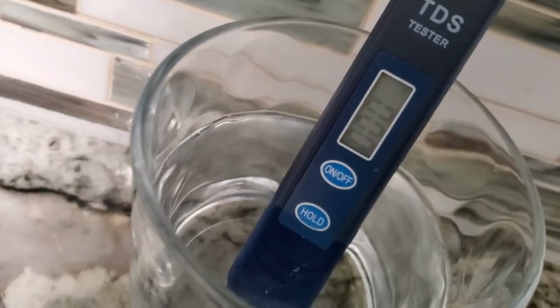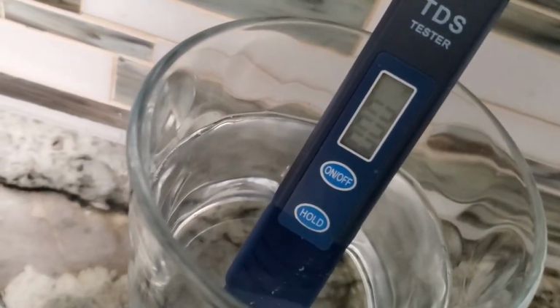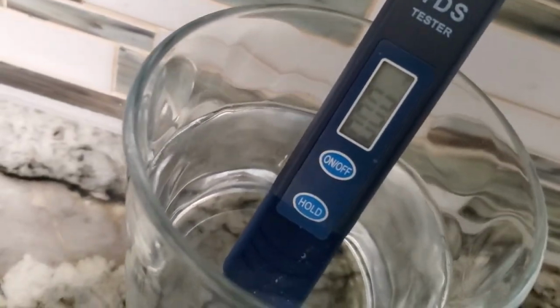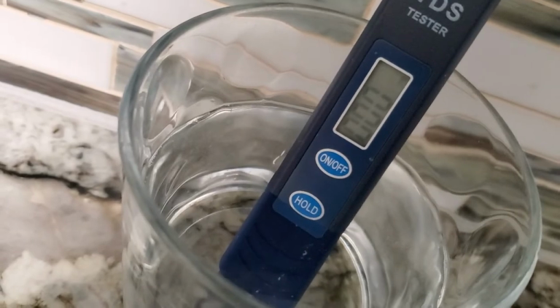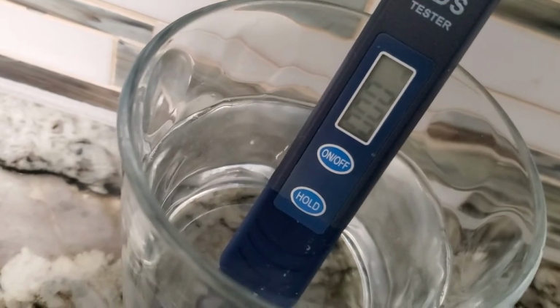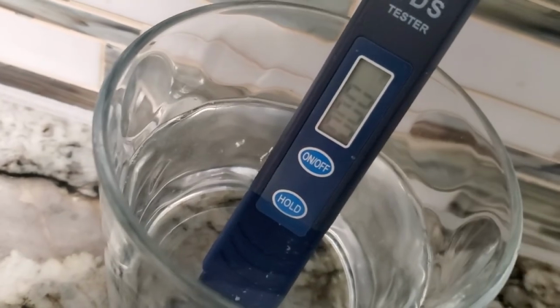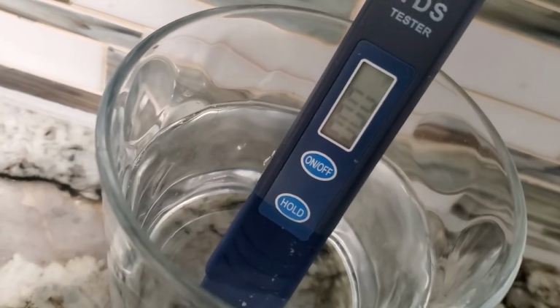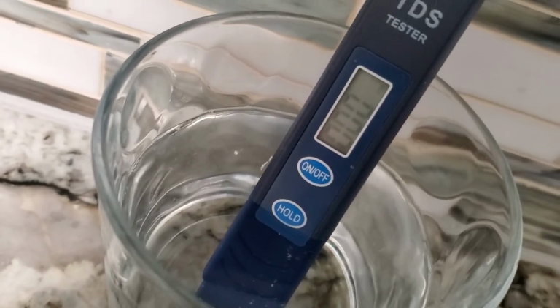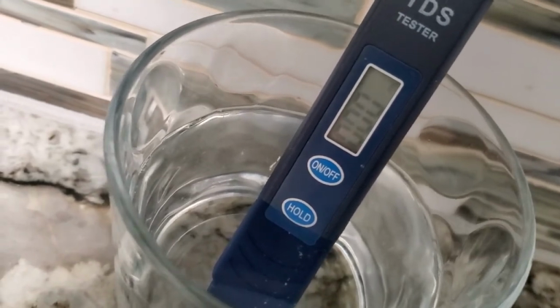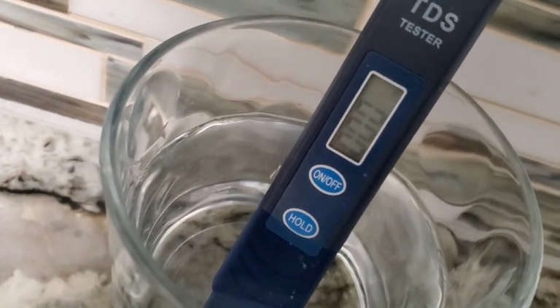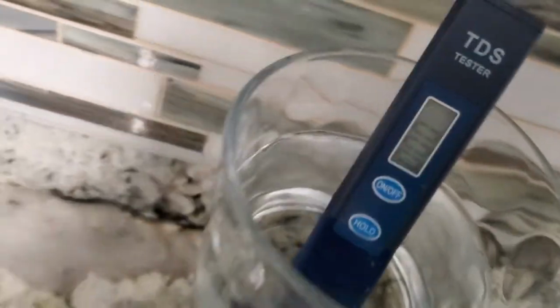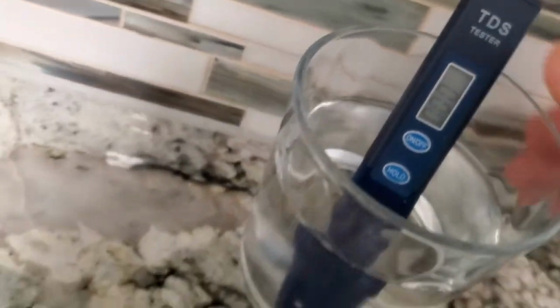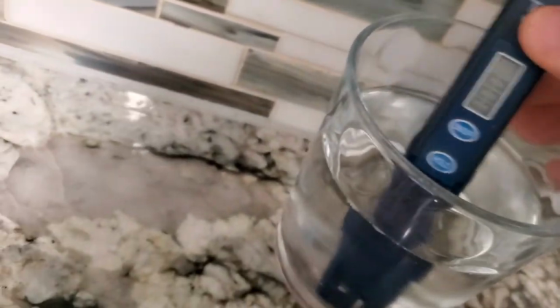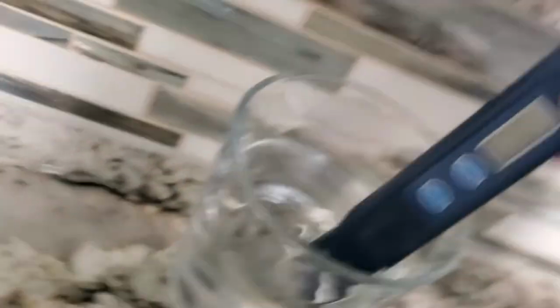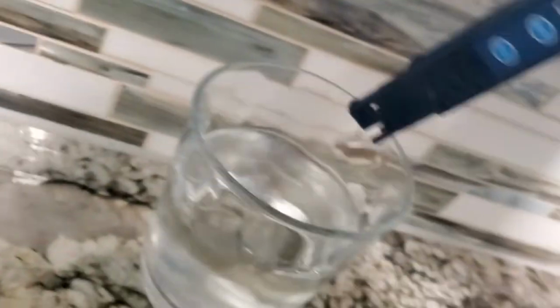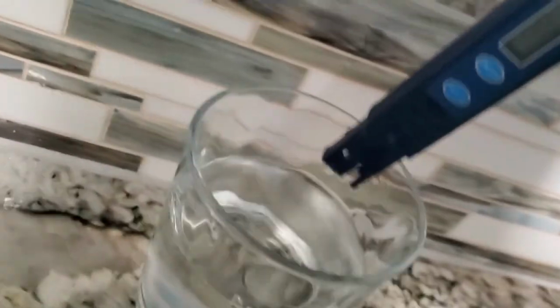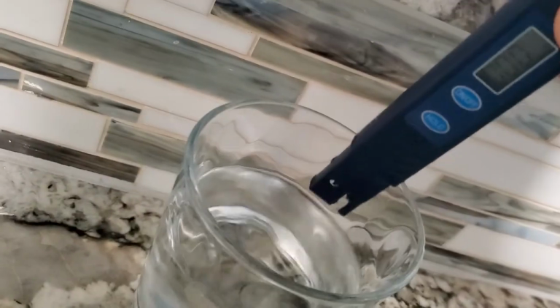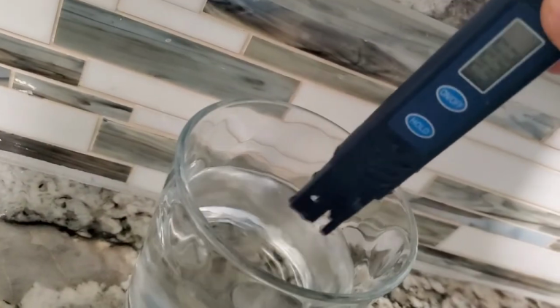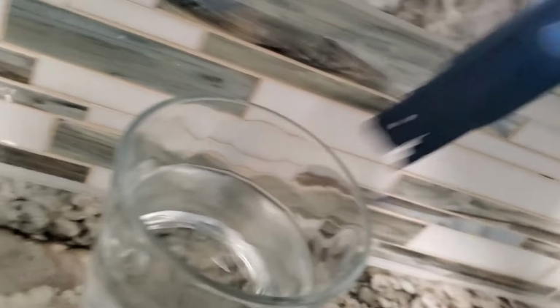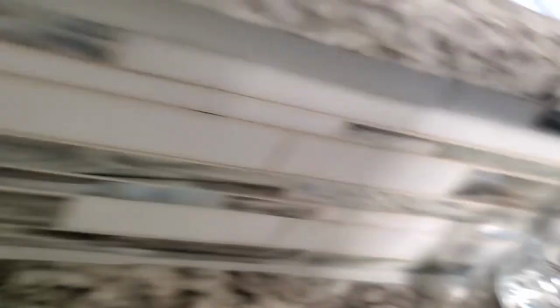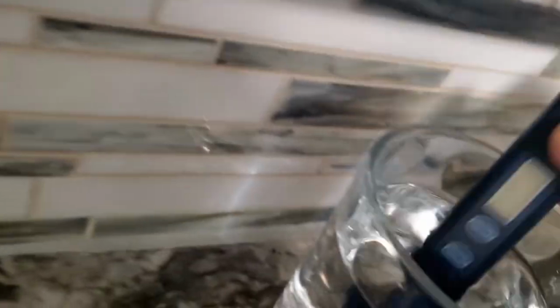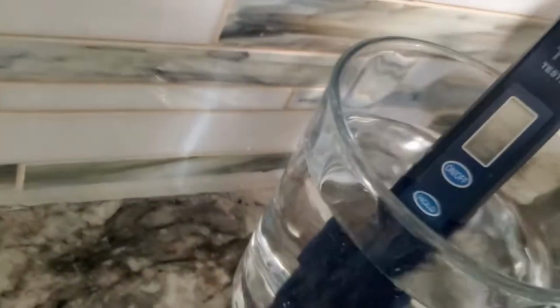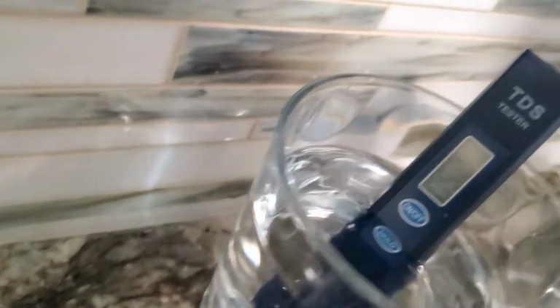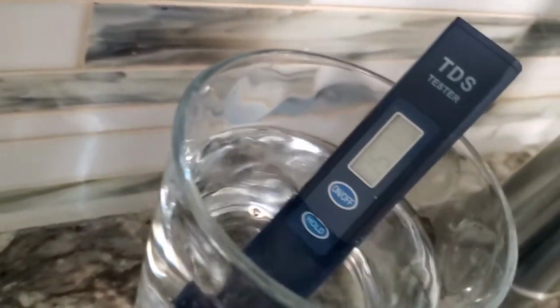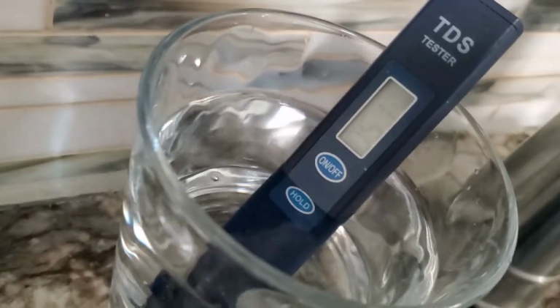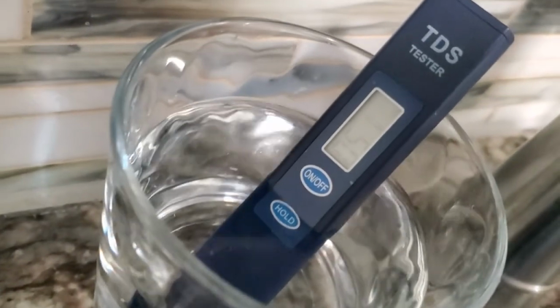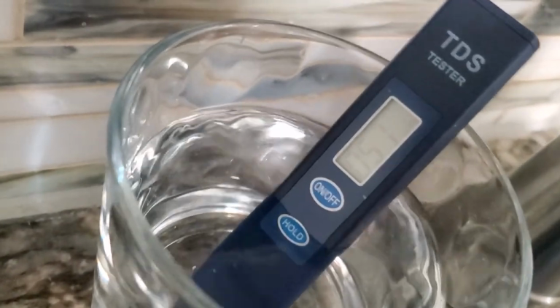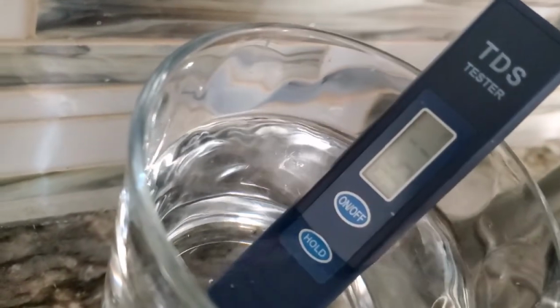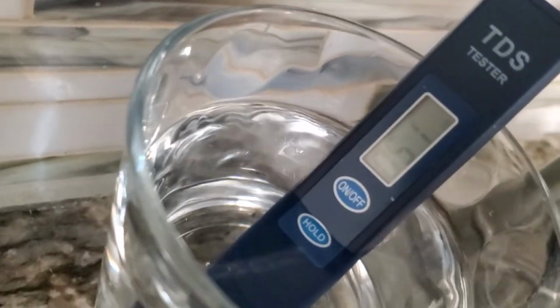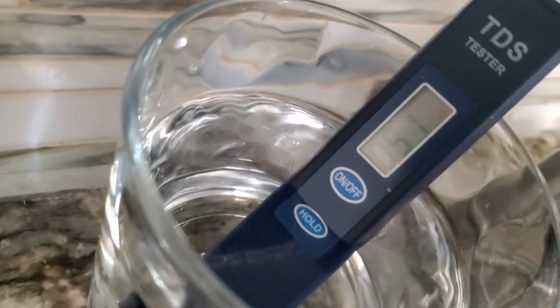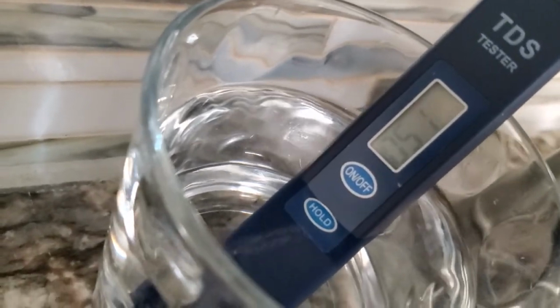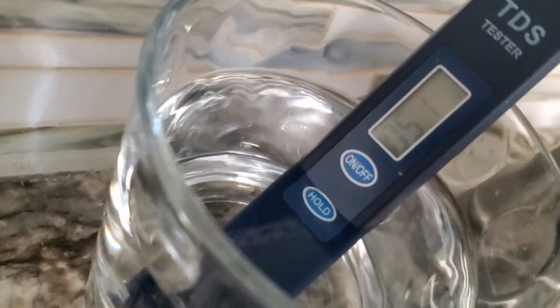We're going to stick the meter first in the regular tap water — as you can see, I have 52 parts per million. That's actually super clean for tap water; in reviews I've seen on YouTube people had 250, 300, 400. So I got 52 — I could probably just drink tap water. But now let's put it in the ZeroWater. Look at that — it's crazy — zero! And the tap water reads 51 here.